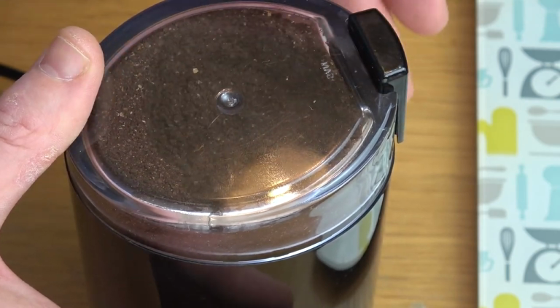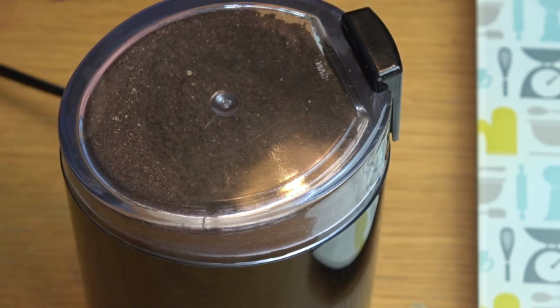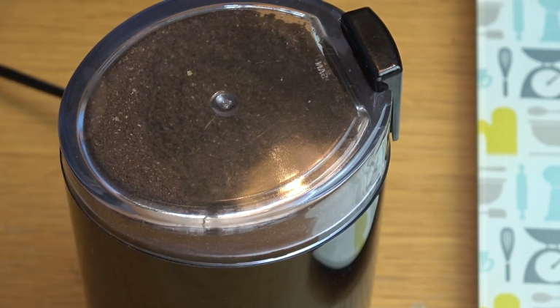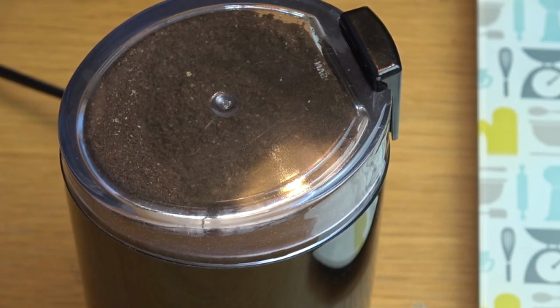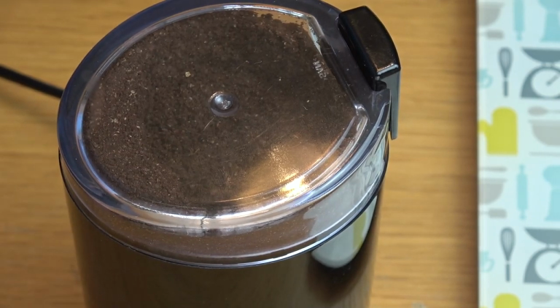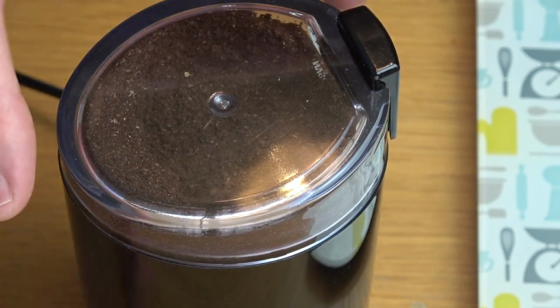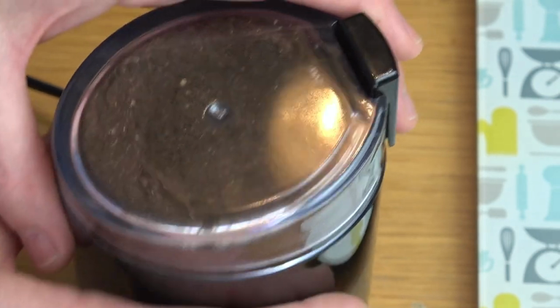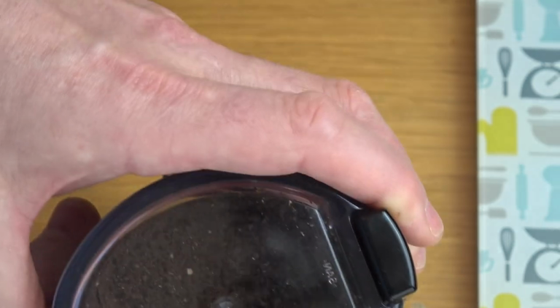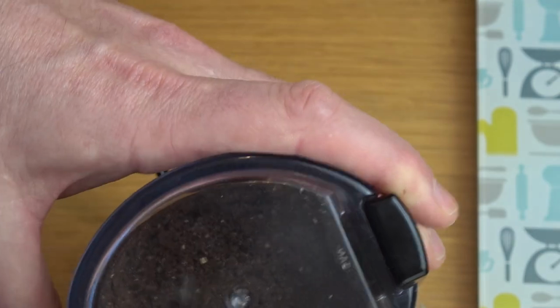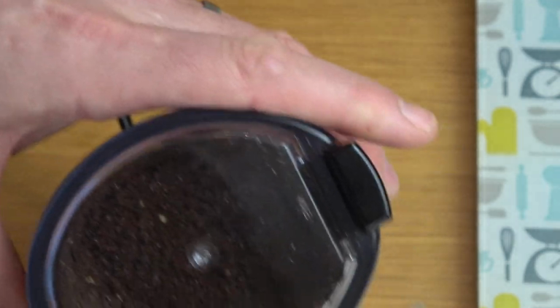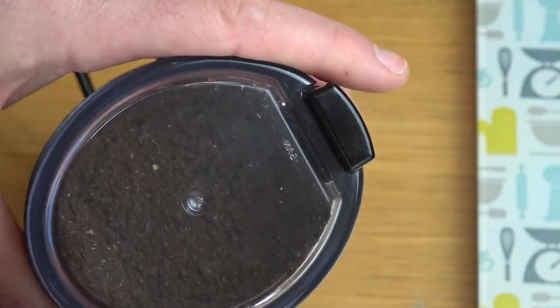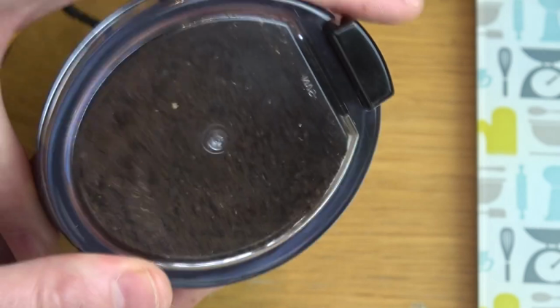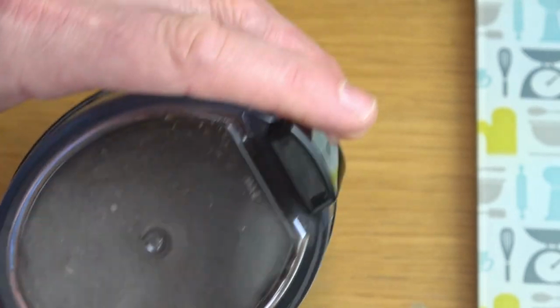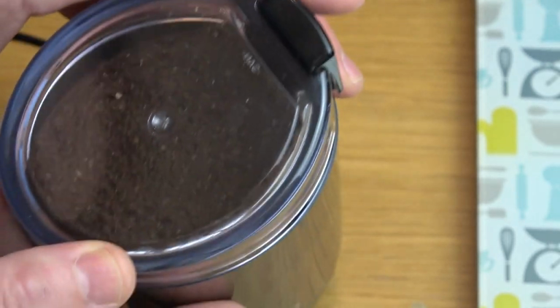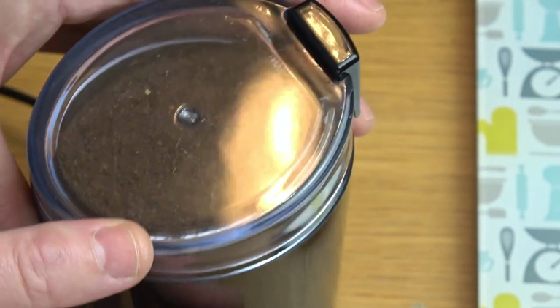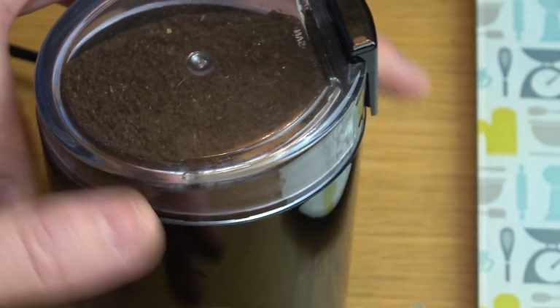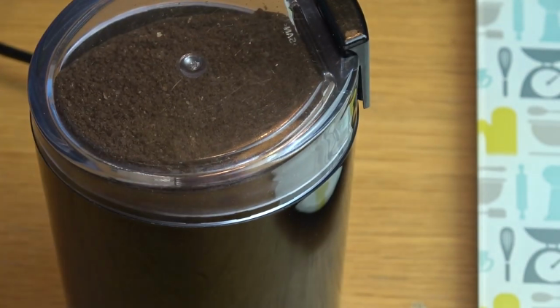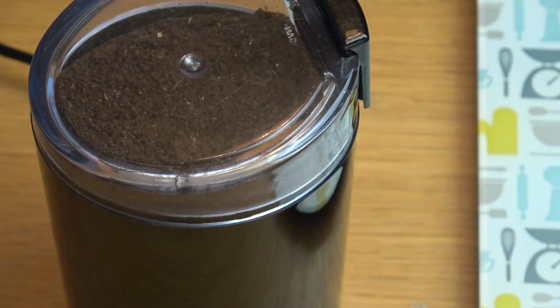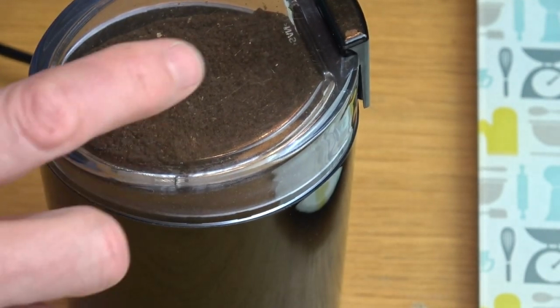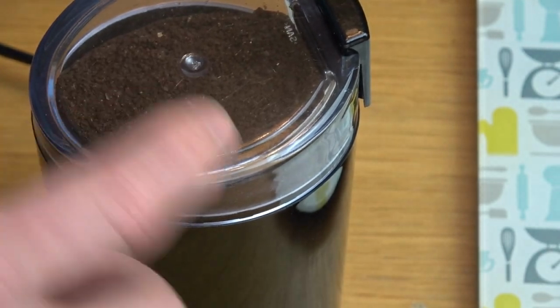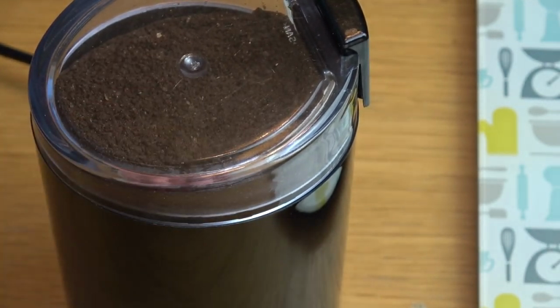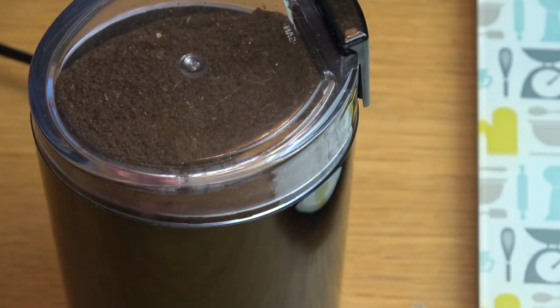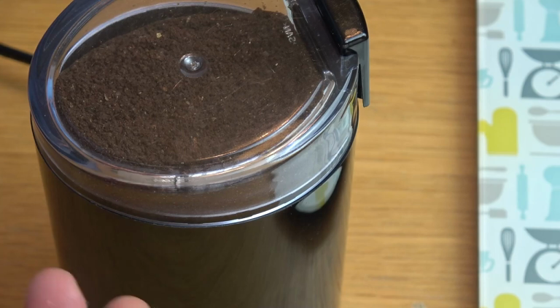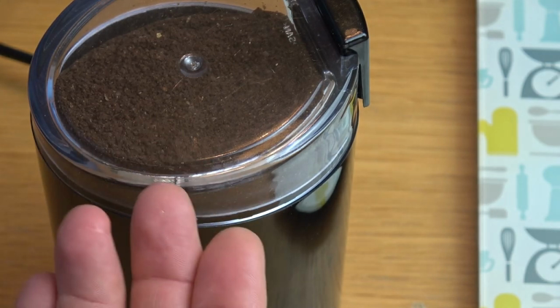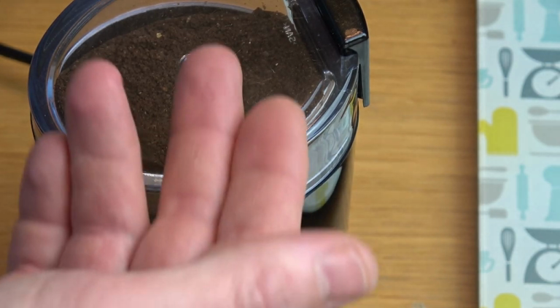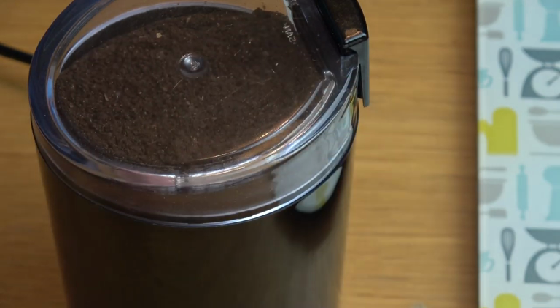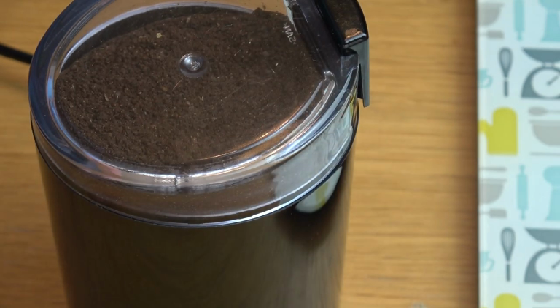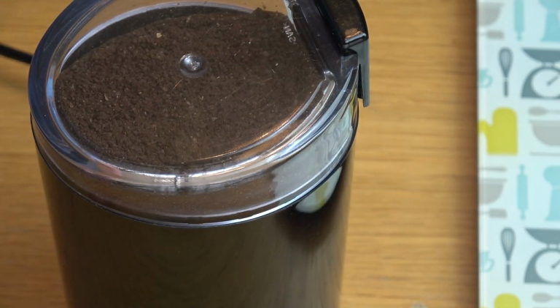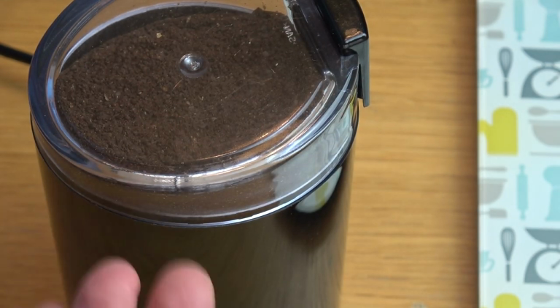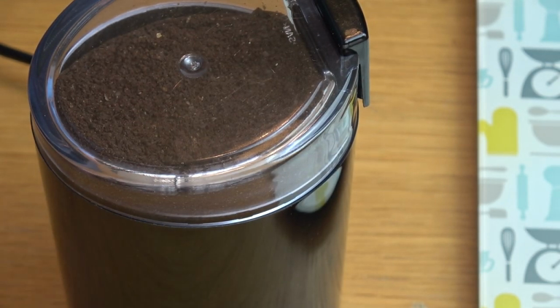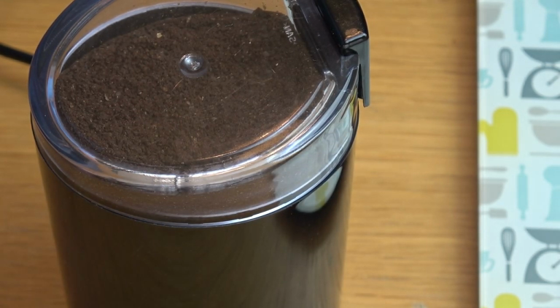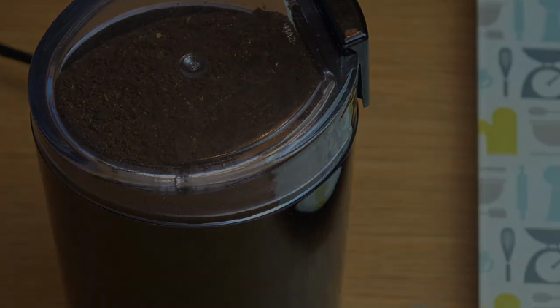There we go — how long was that? About 10 seconds or so and it has already ground them up. I'm going to get a little bit of A4 paper out just to show you the consistency of it, and then we'll put it on for a full 20 seconds to show you it turns into a fine powder.